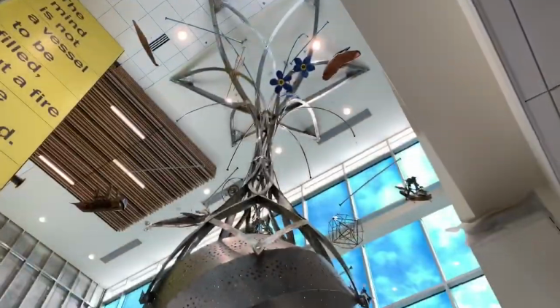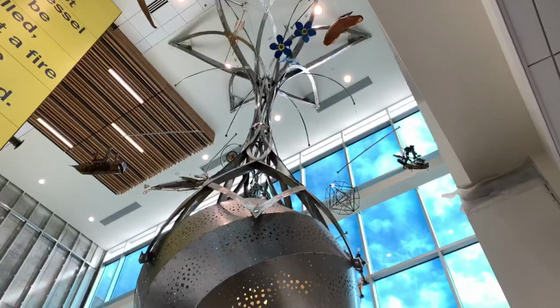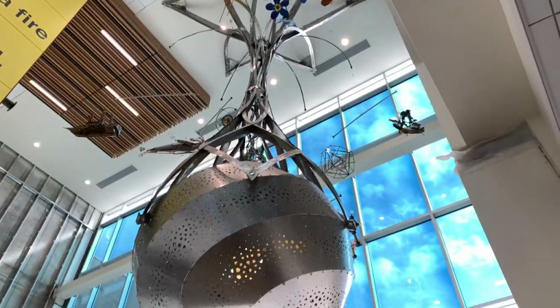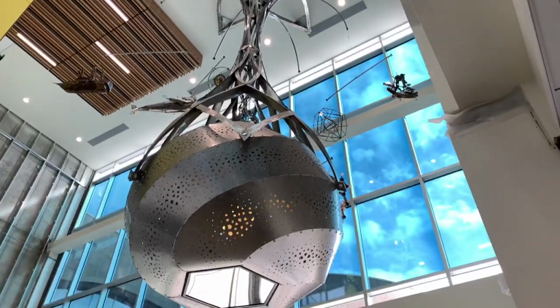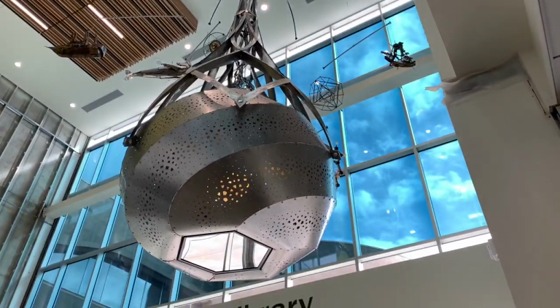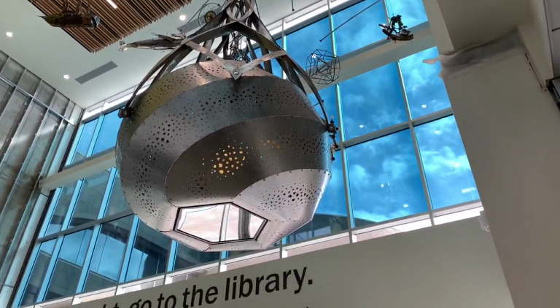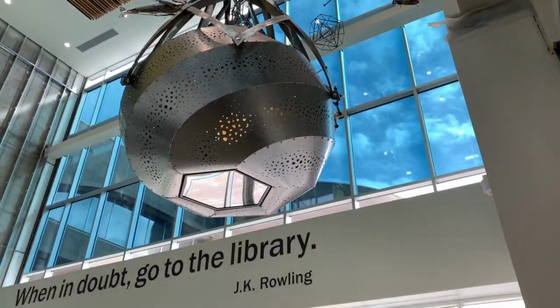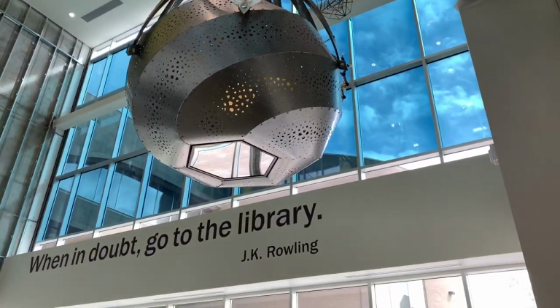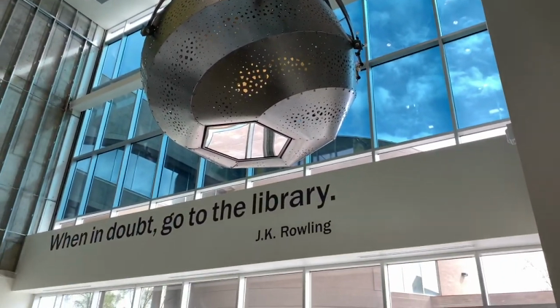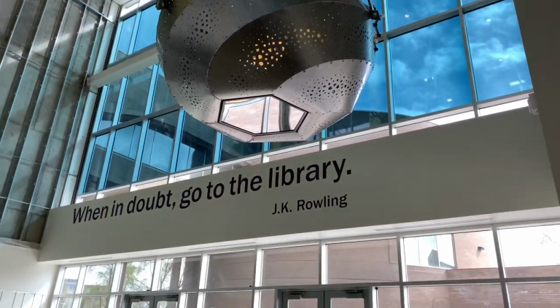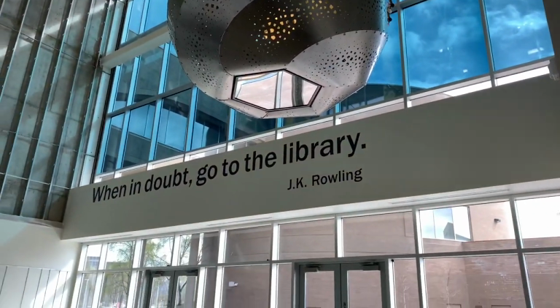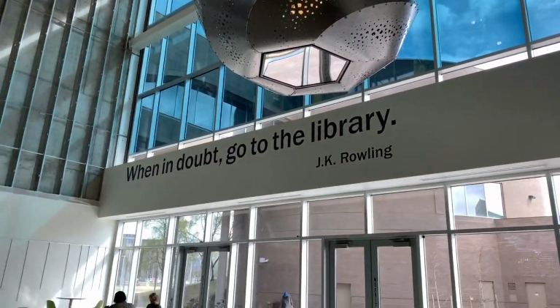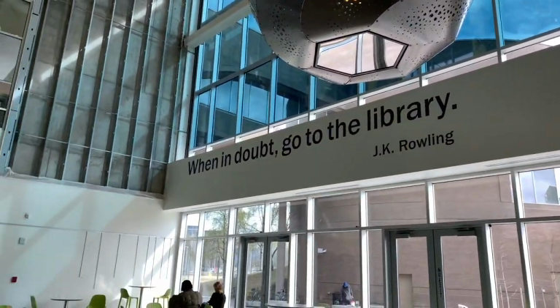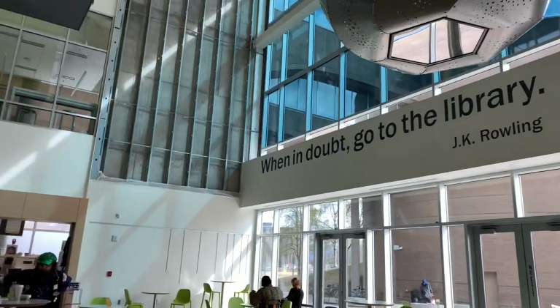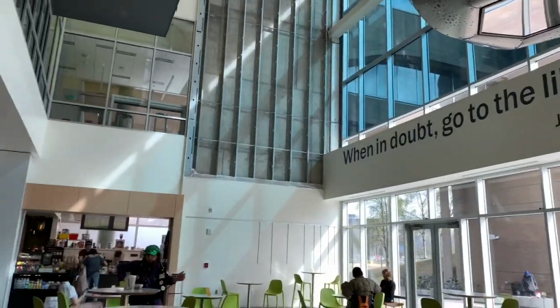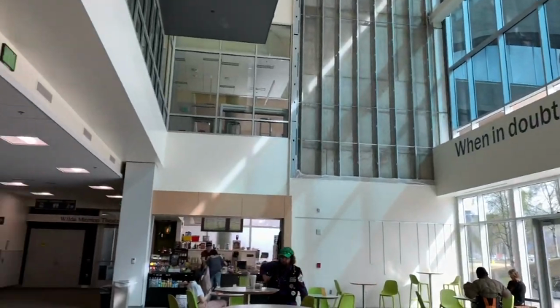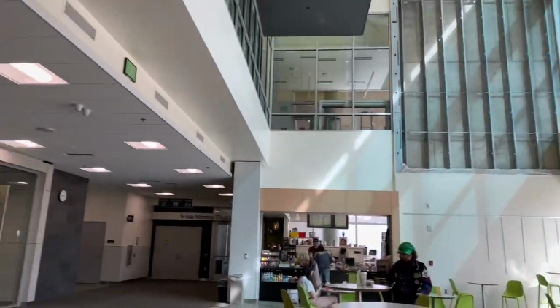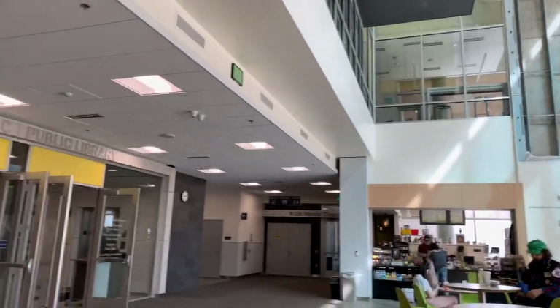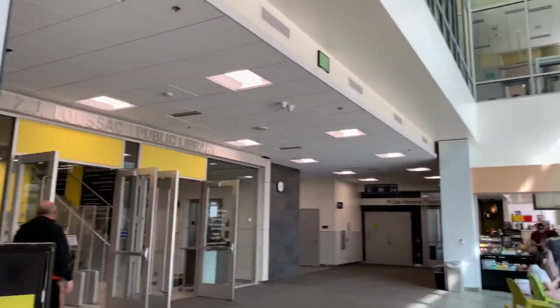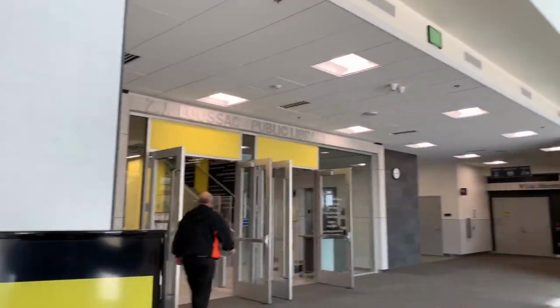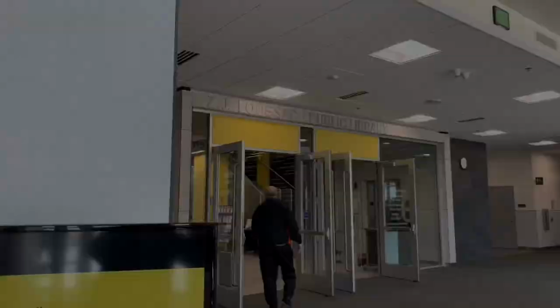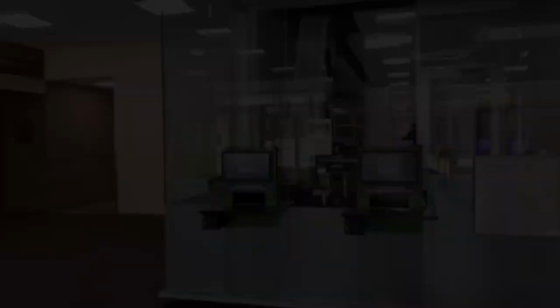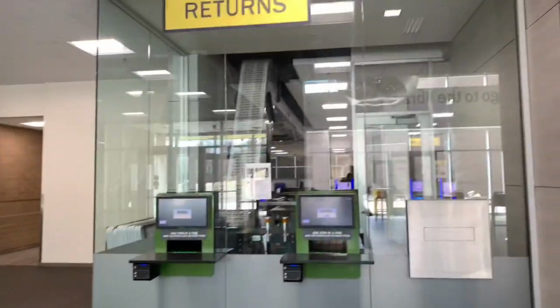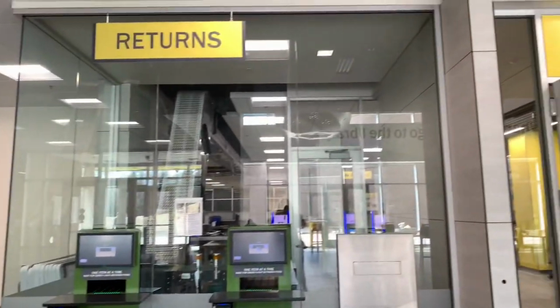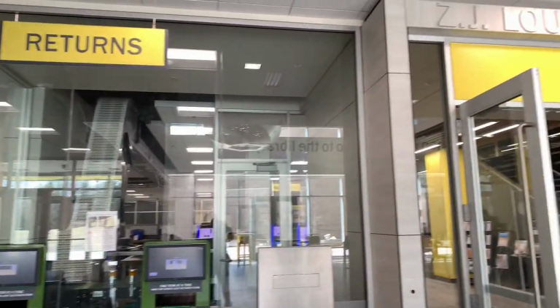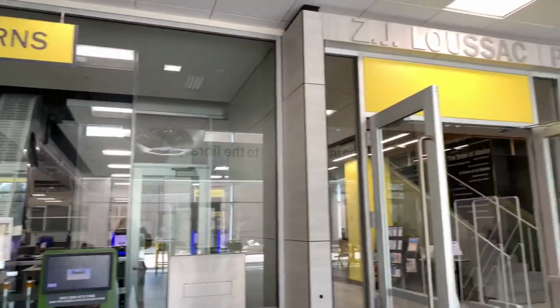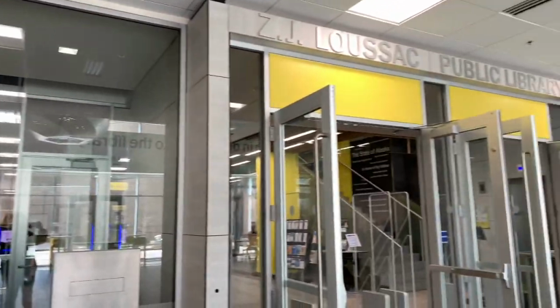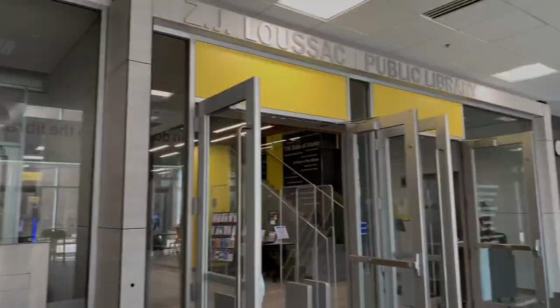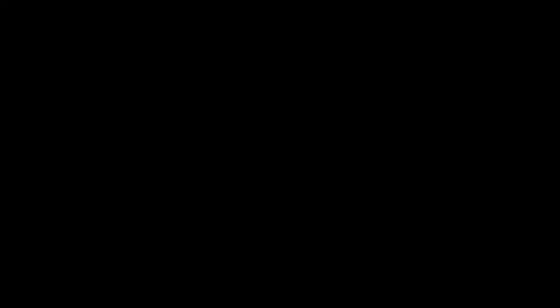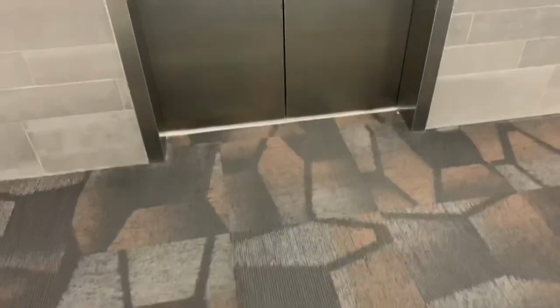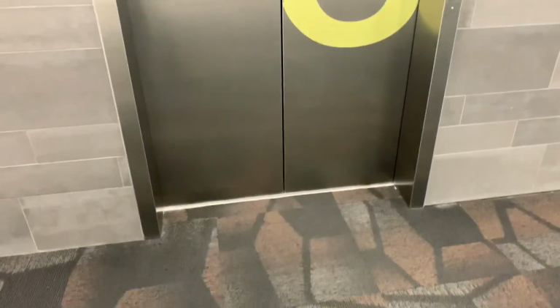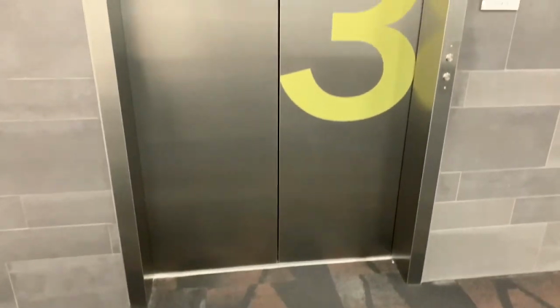Like the huge atrium with doors connected to the outdoor patio, and it's got a café. It's a great space for fundraising events or even a baby shower. Now we're going into the main library and heading up to the third floor.